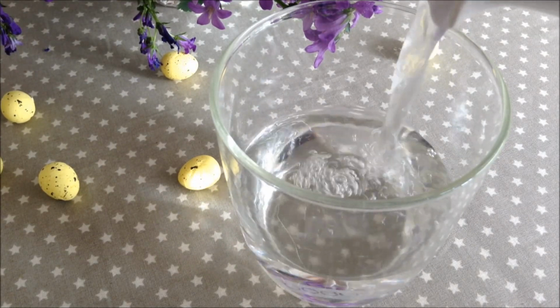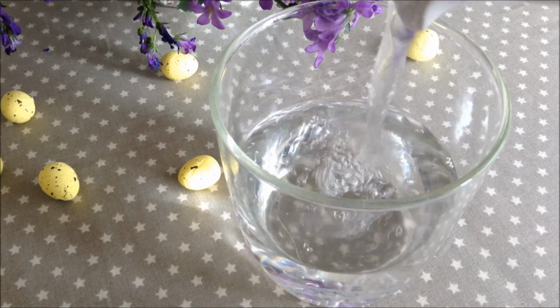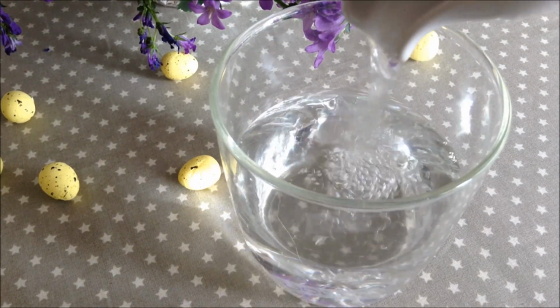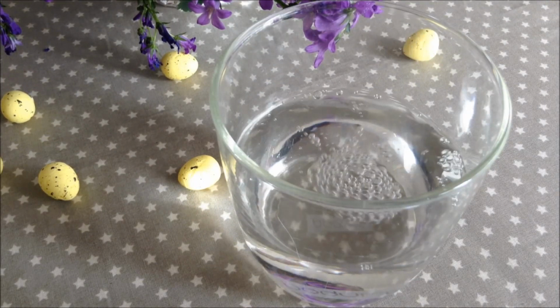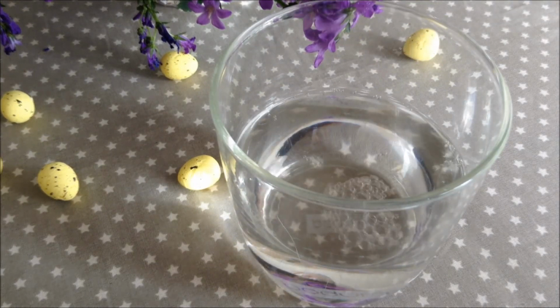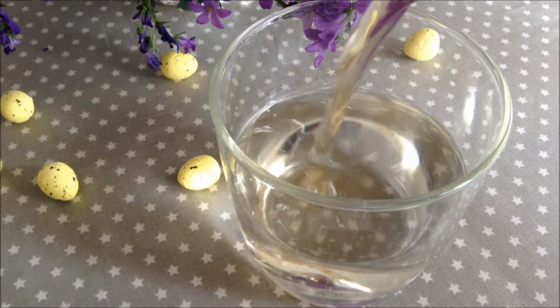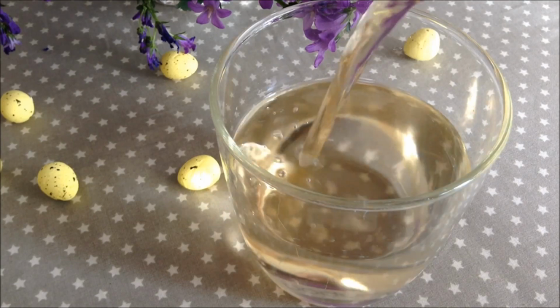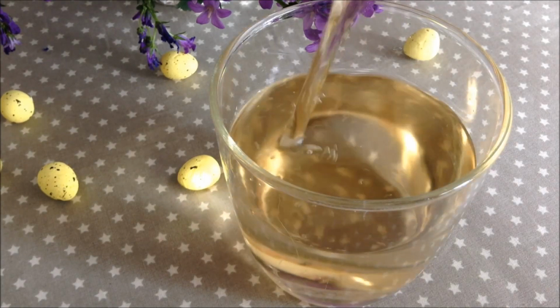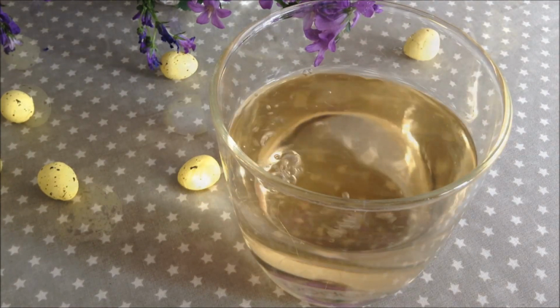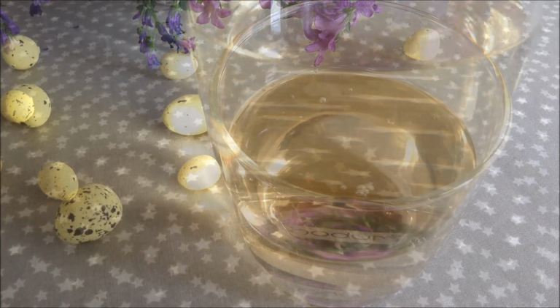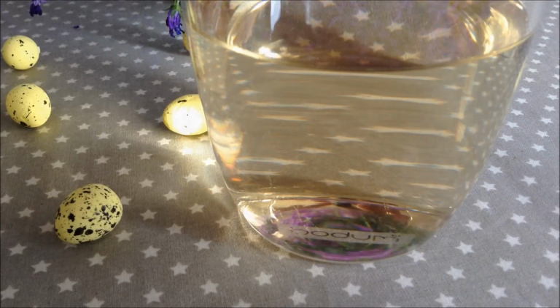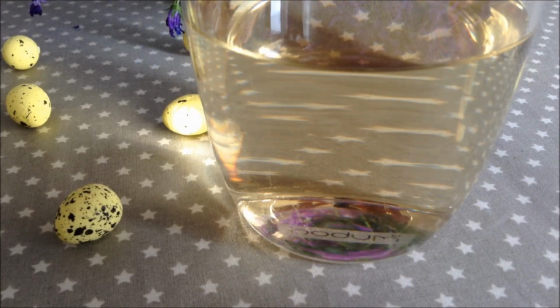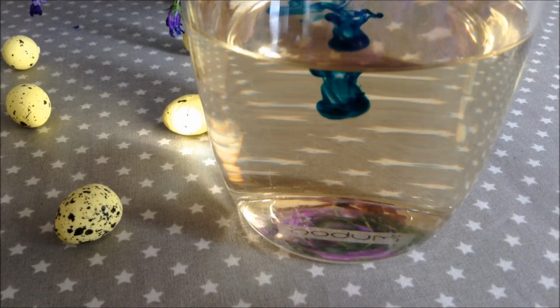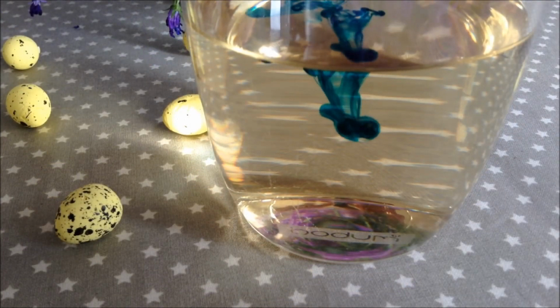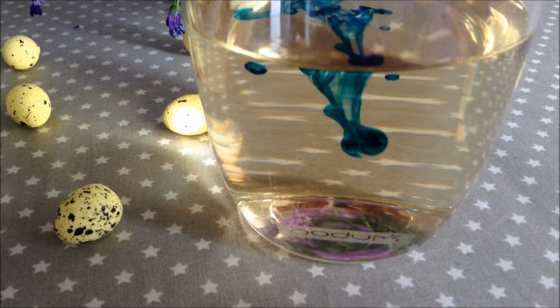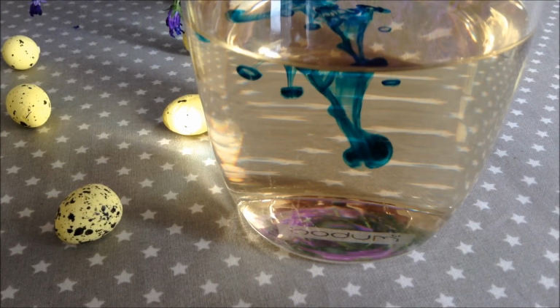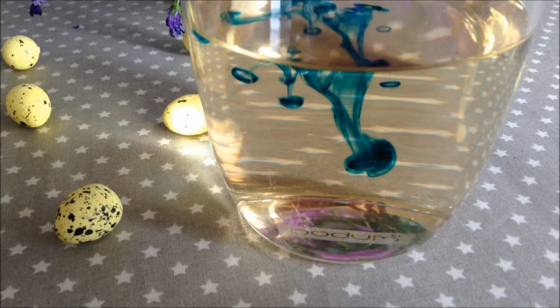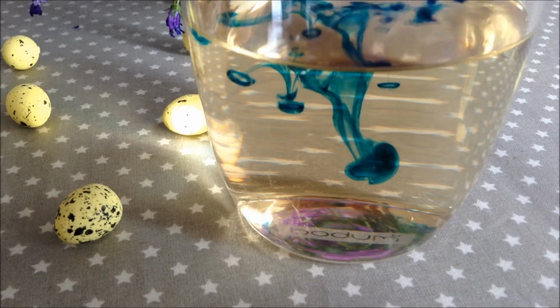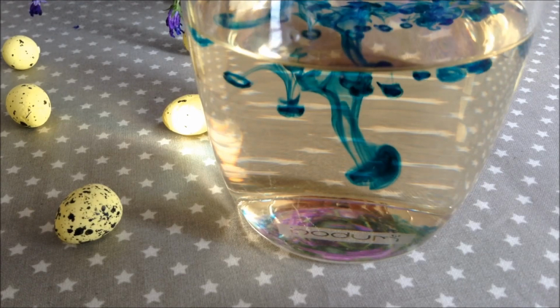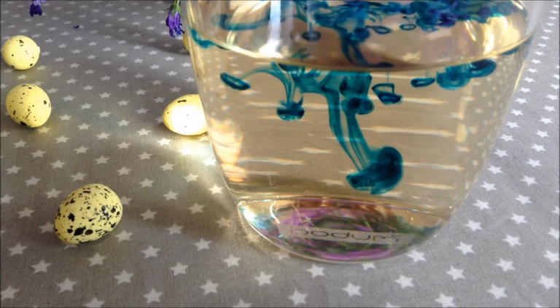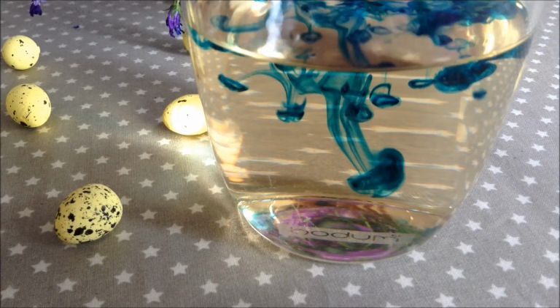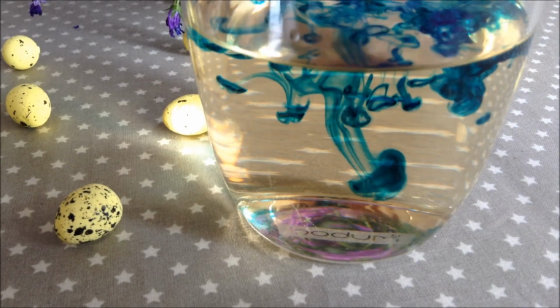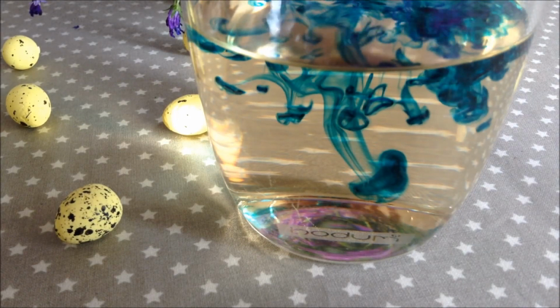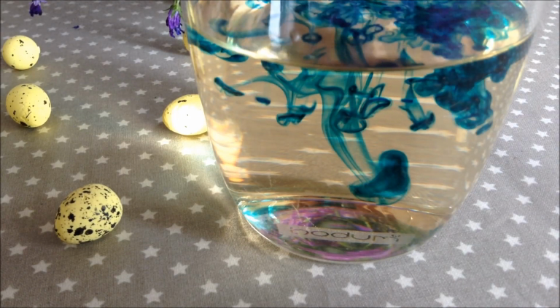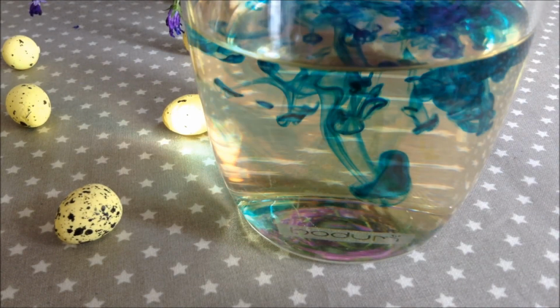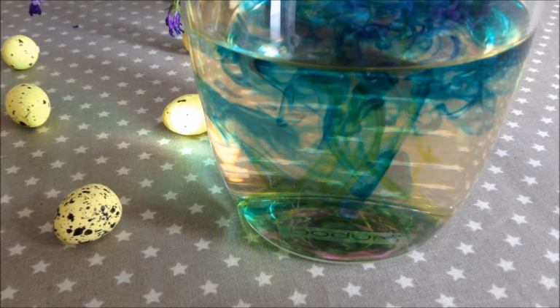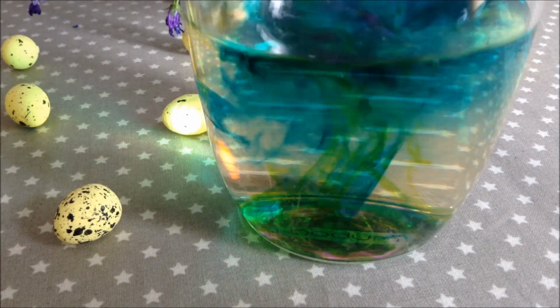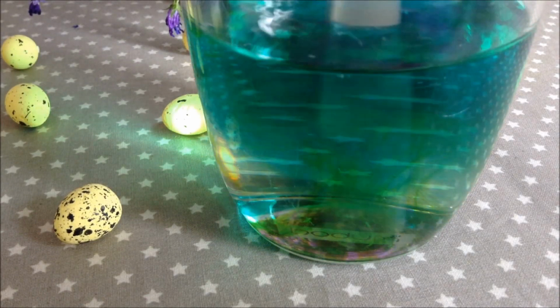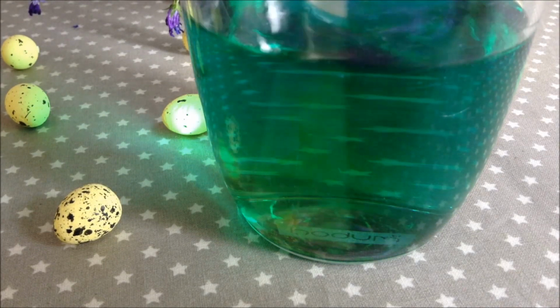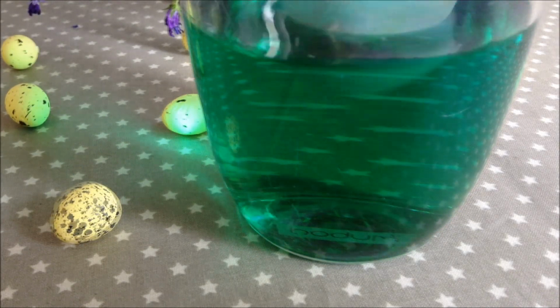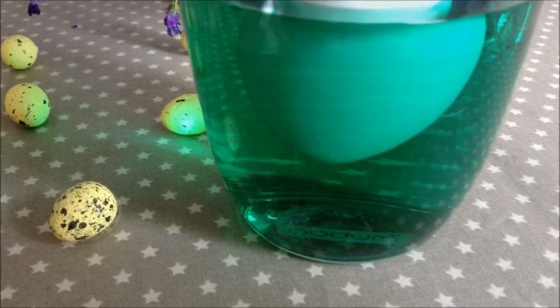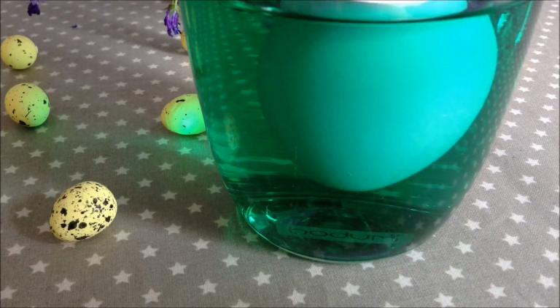Now for the fun part we are gonna color them, so add some water into a cup or container and some vinegar and then any food coloring you would like, then place your egg in for 15 minutes.